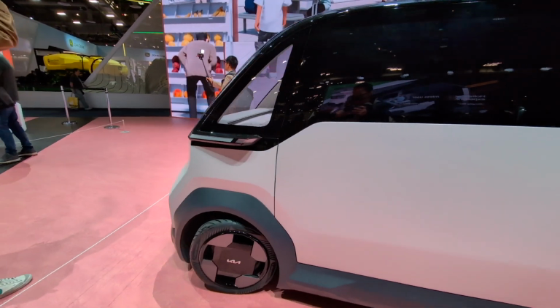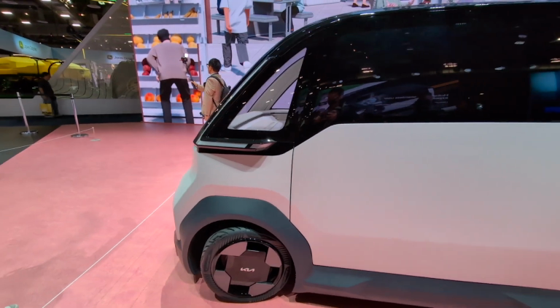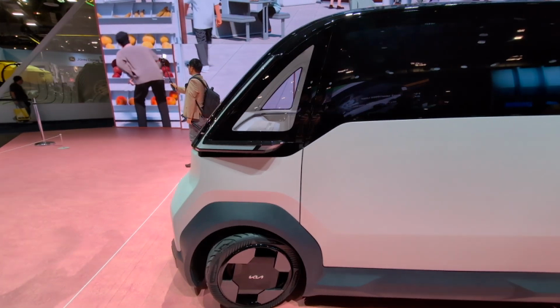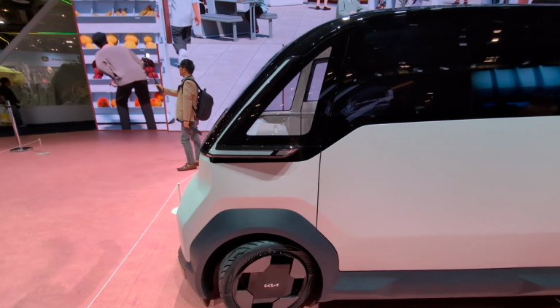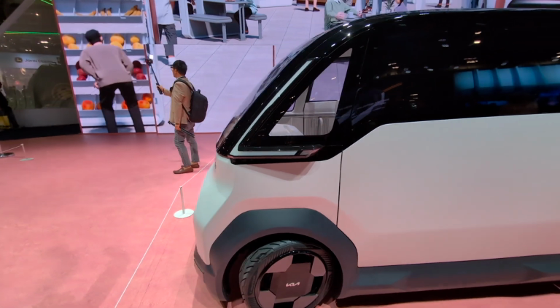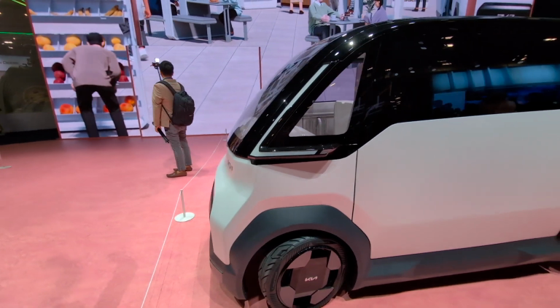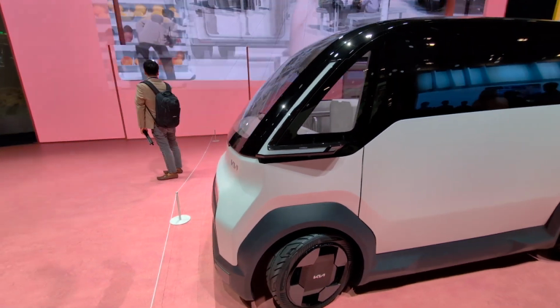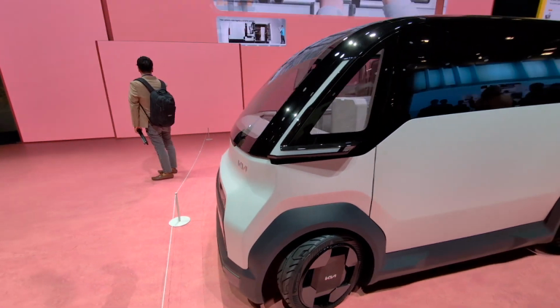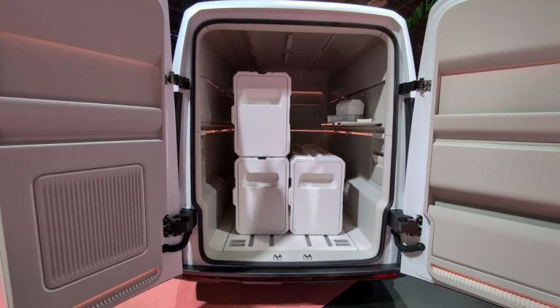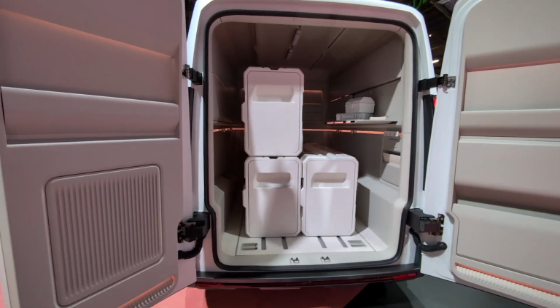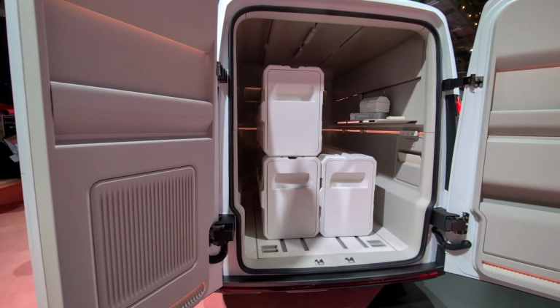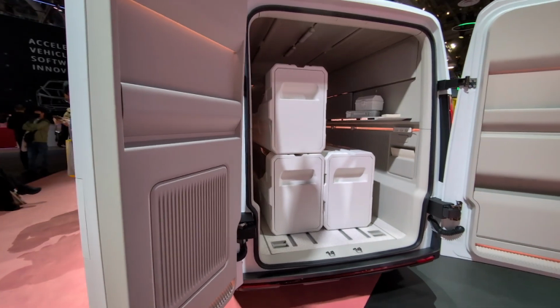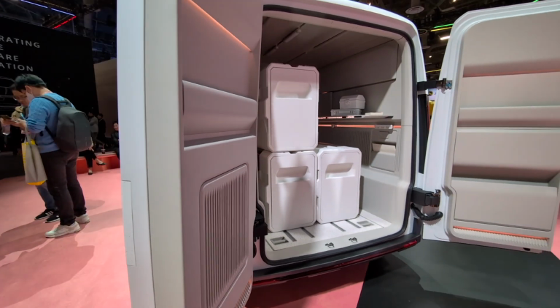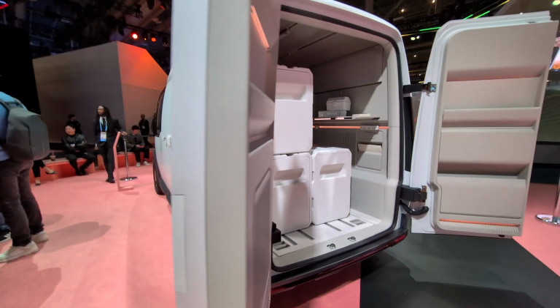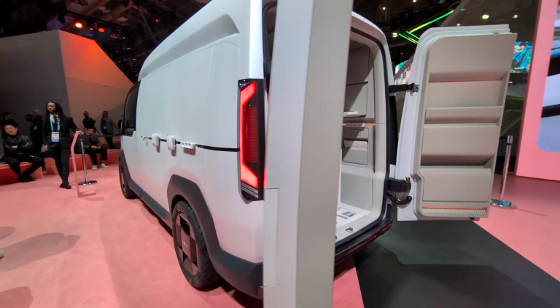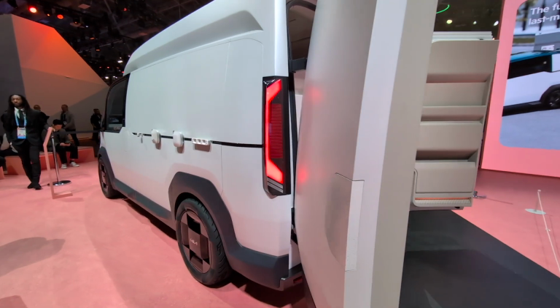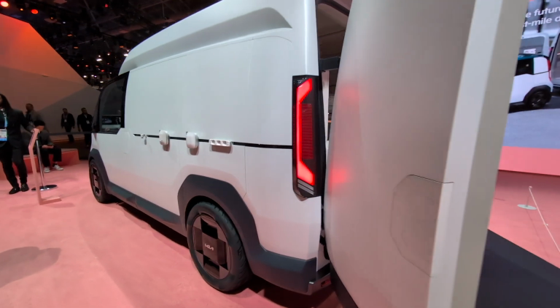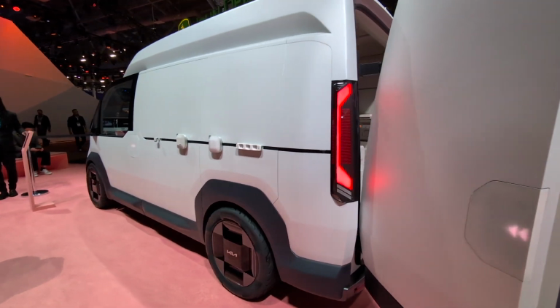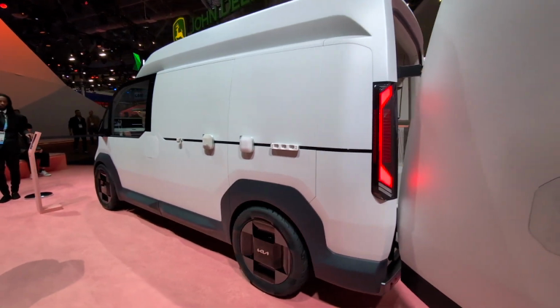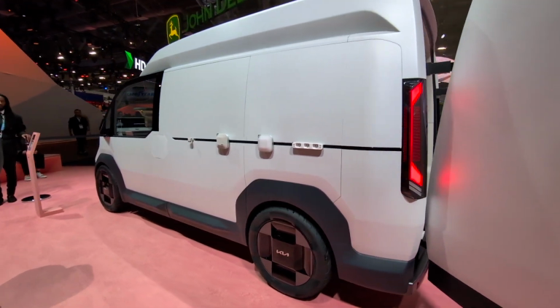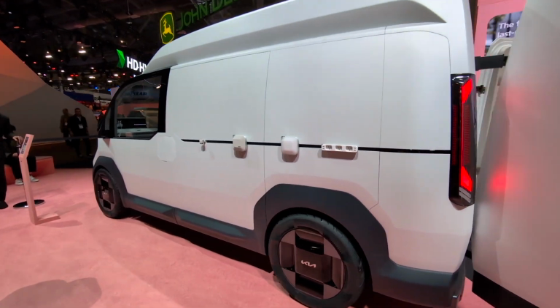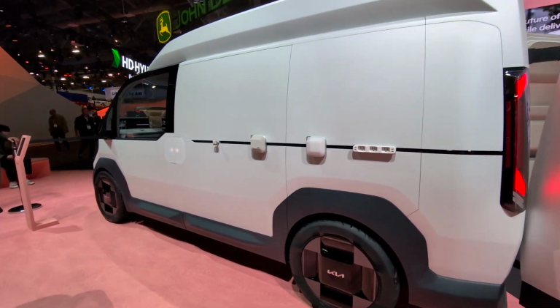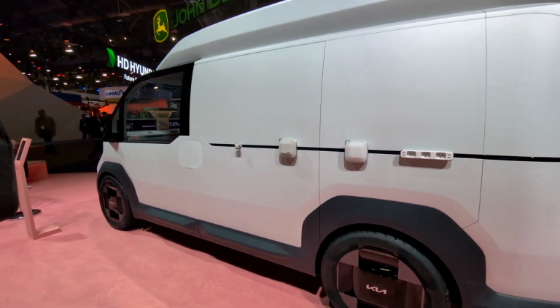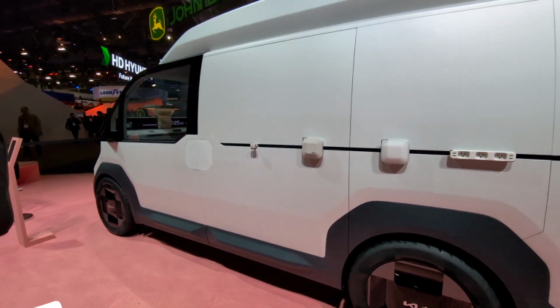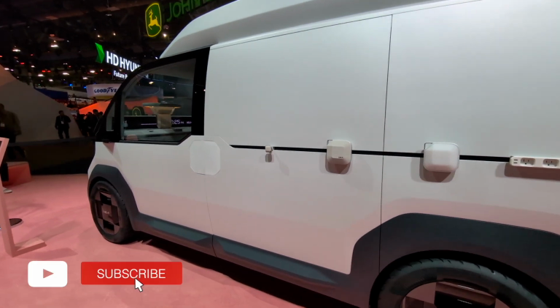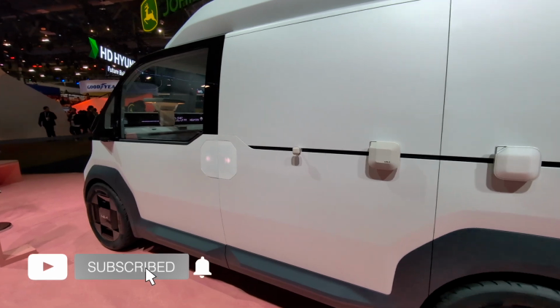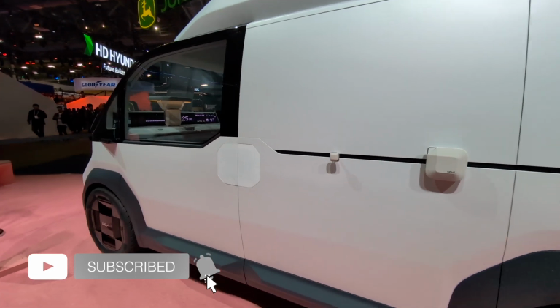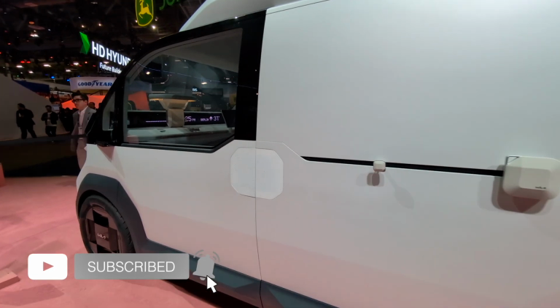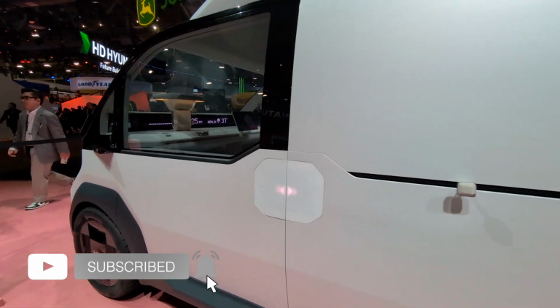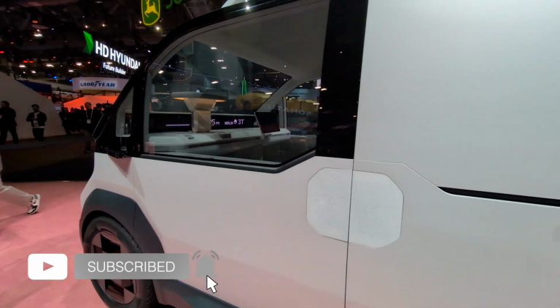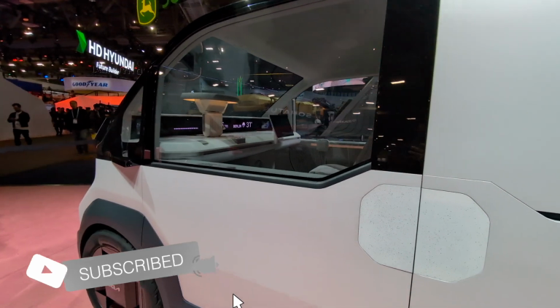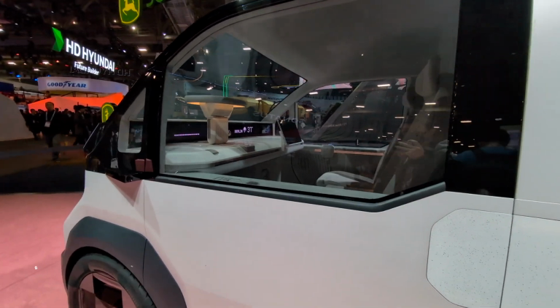The Korean automaker plans to deliver 150,000 units by 2025 and 300,000 units every year after that. That's coming soon and we can't wait to see it happen. Be sure to subscribe to Sibnautics for more CES coverage.